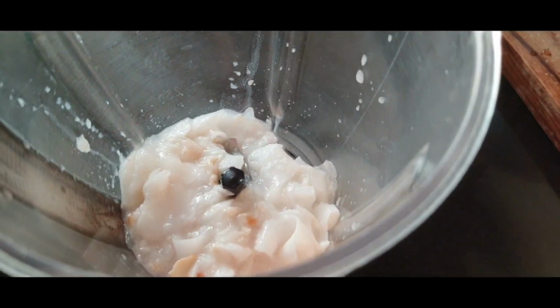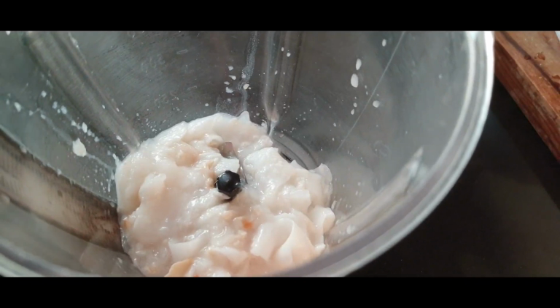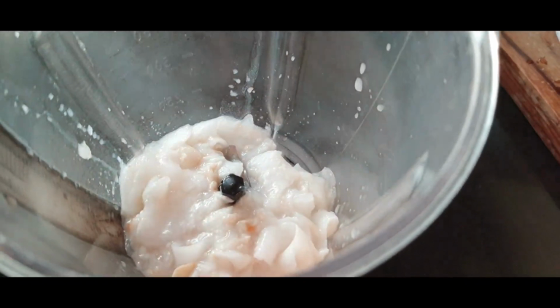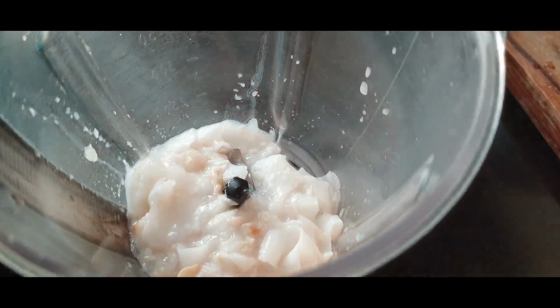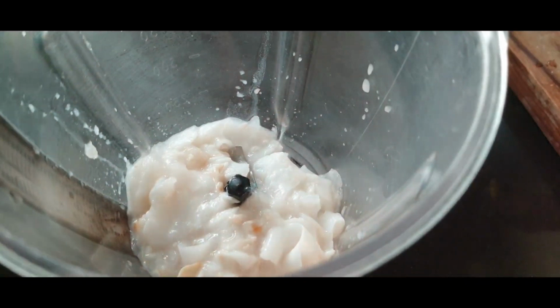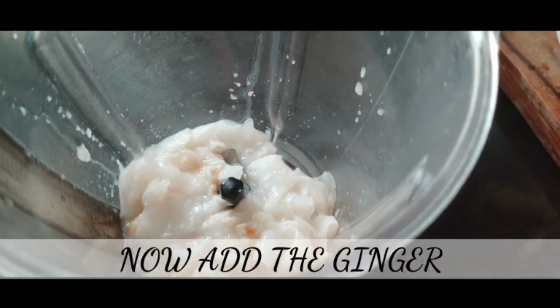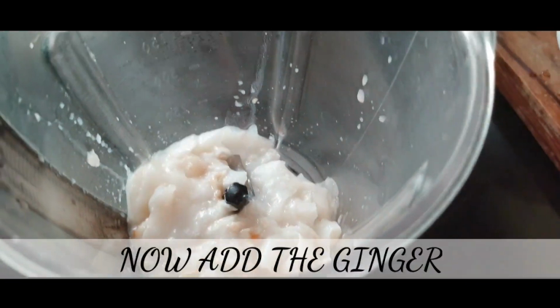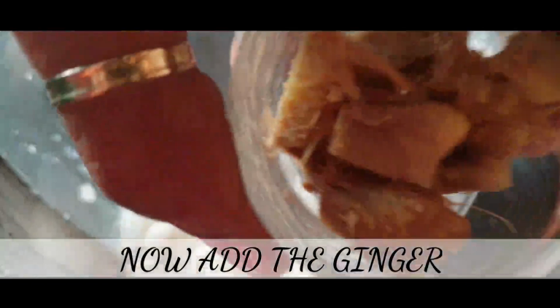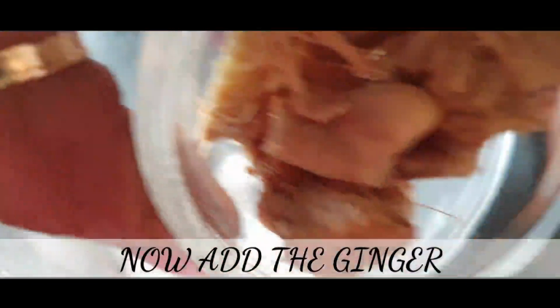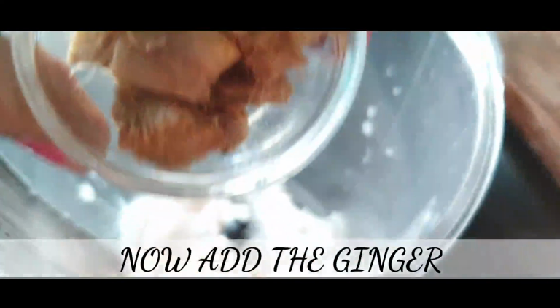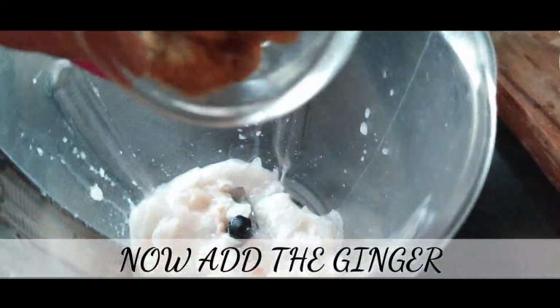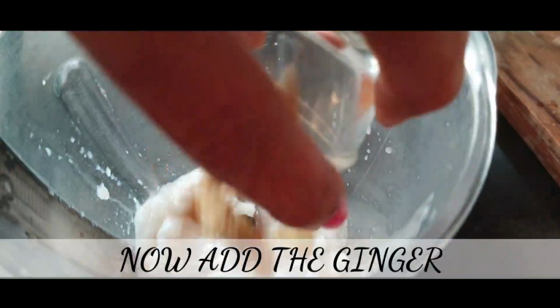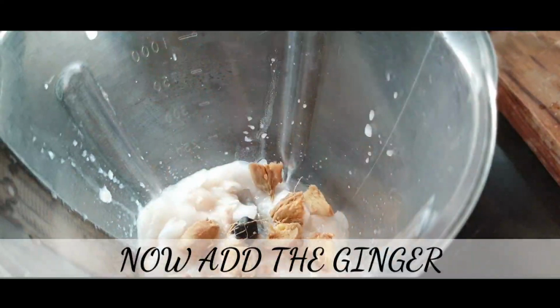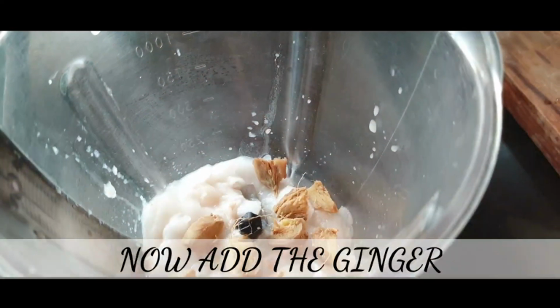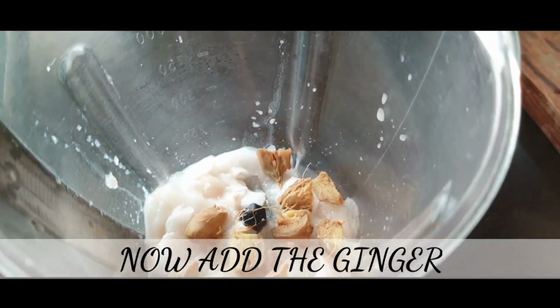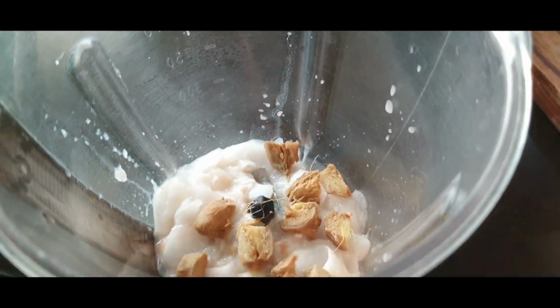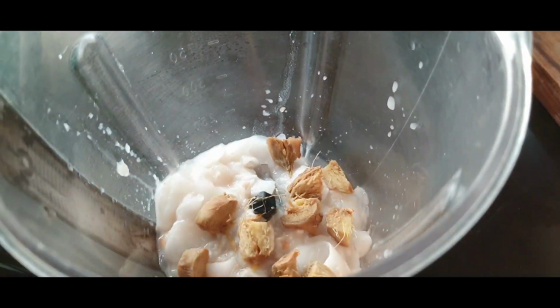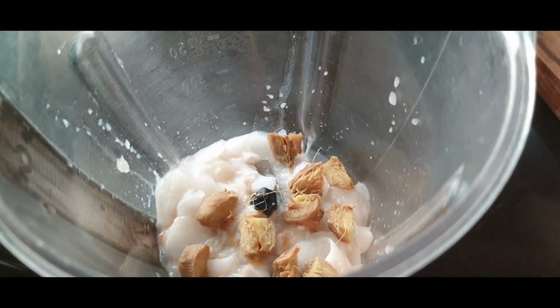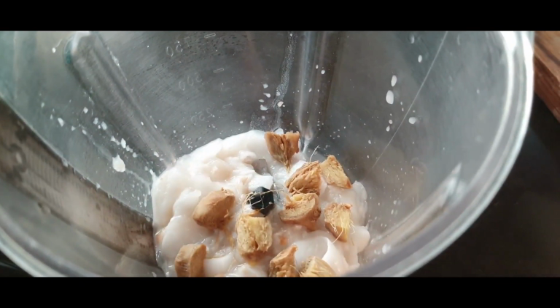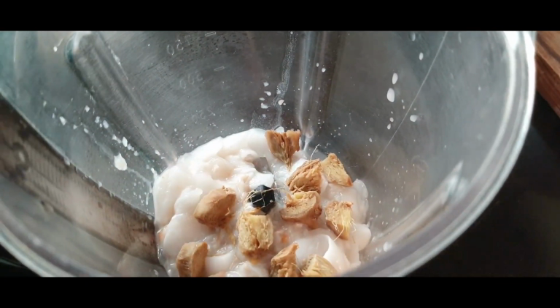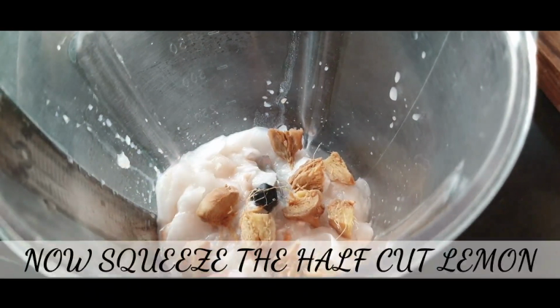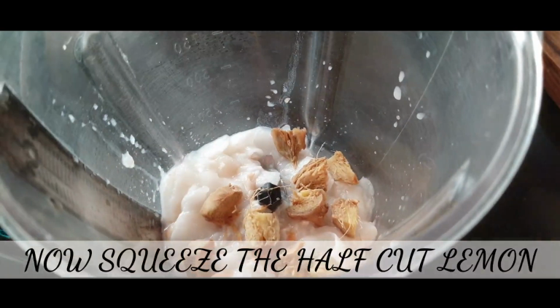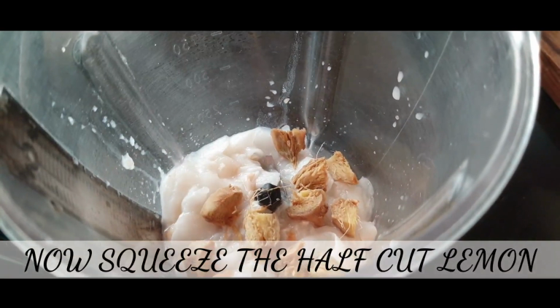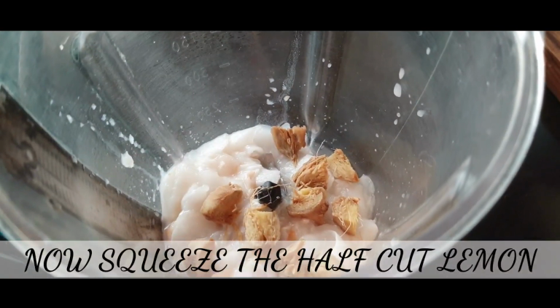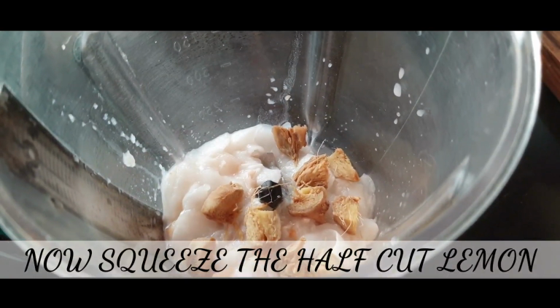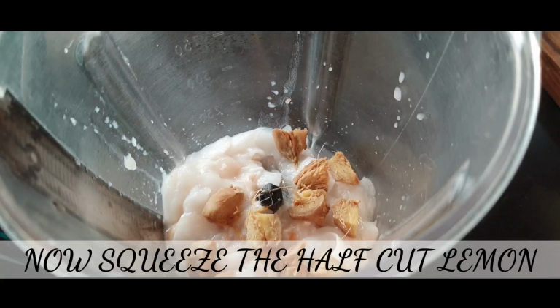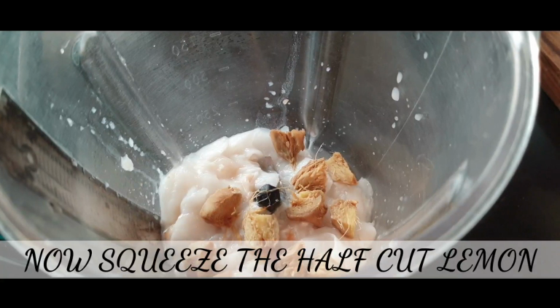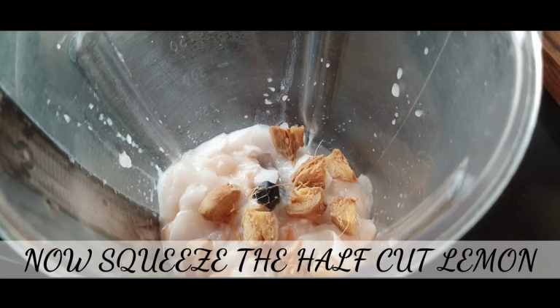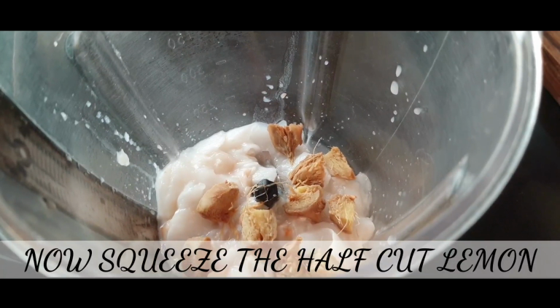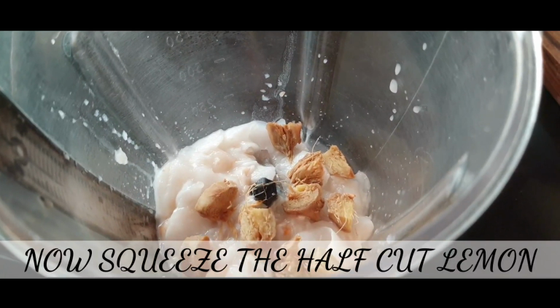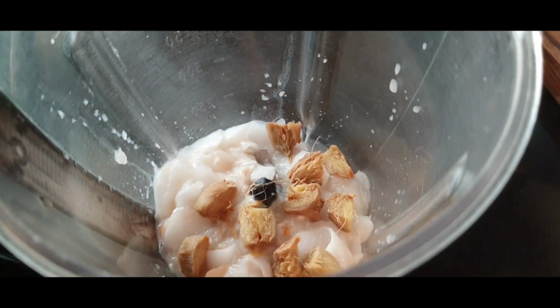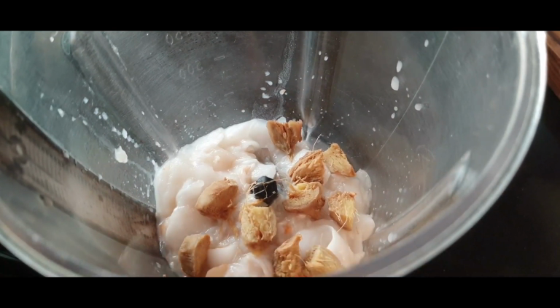Now add the ginger. You can add the ginger — I will cut it. Let it dry. I will cut the ginger. If you do not like the results, we can adjust the amount.